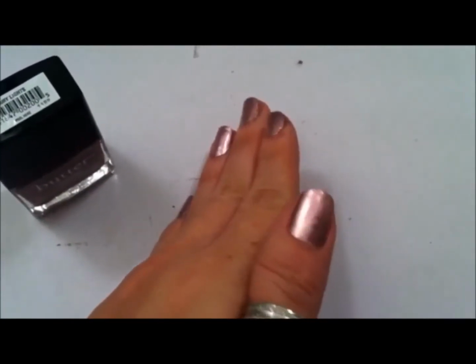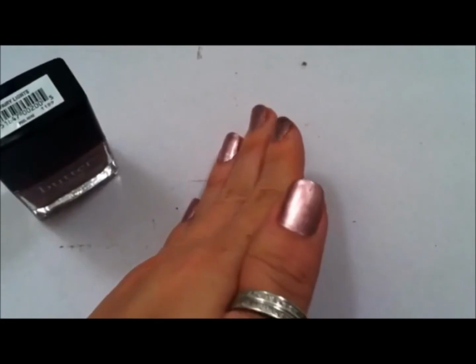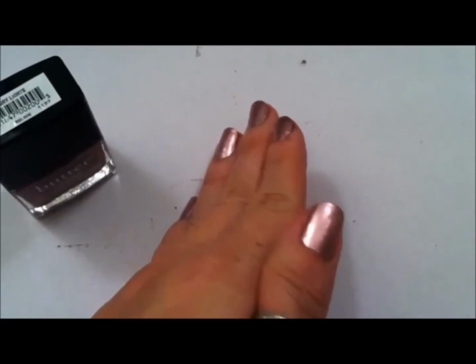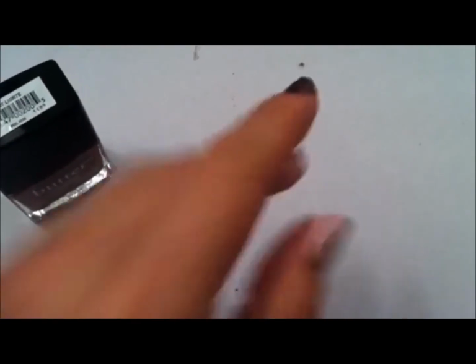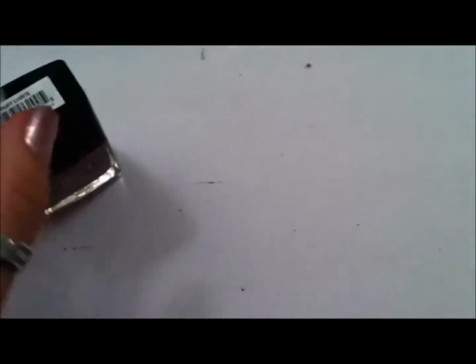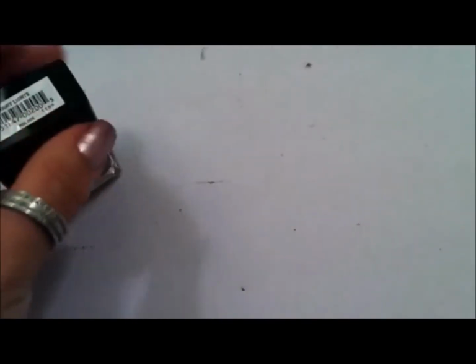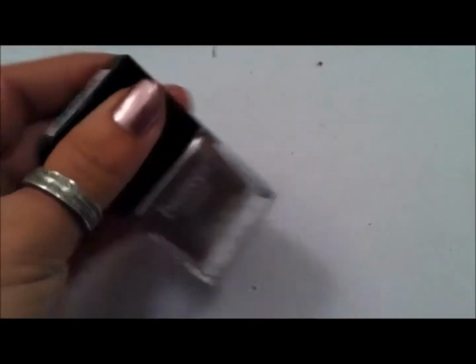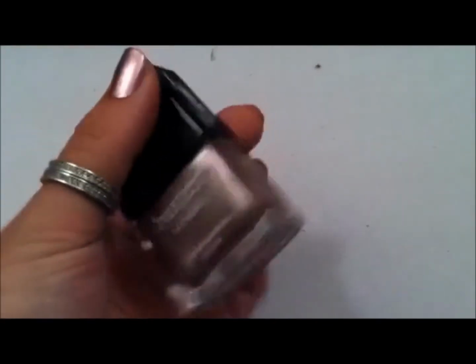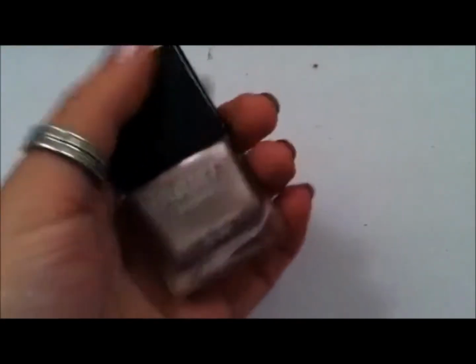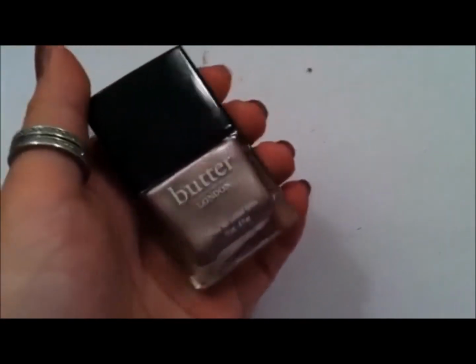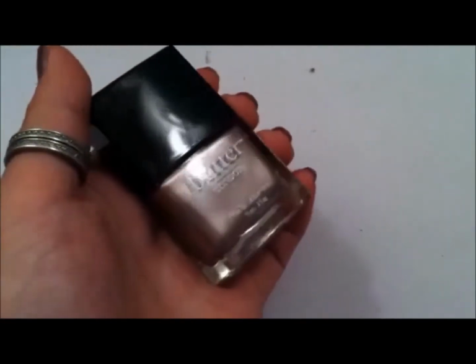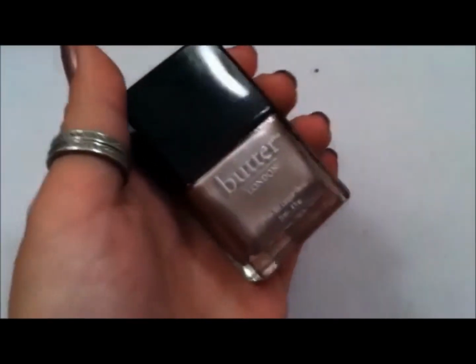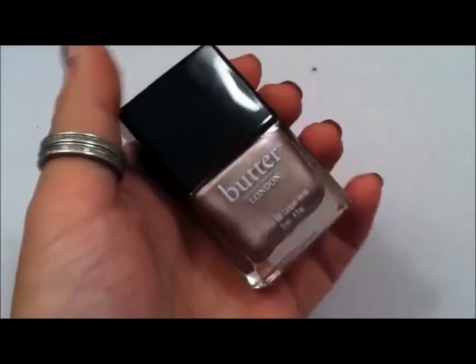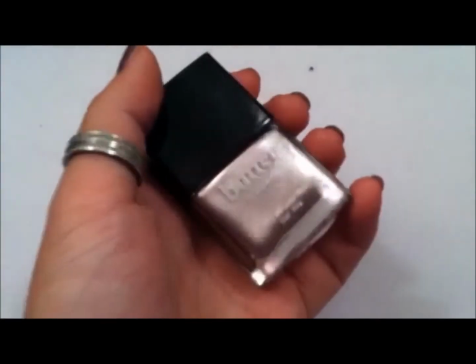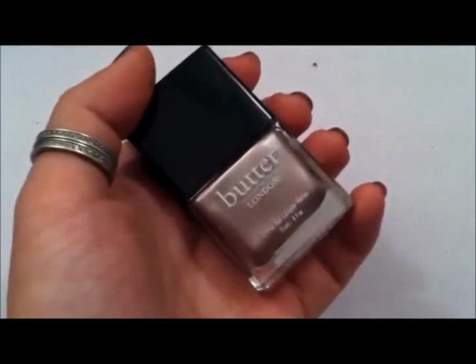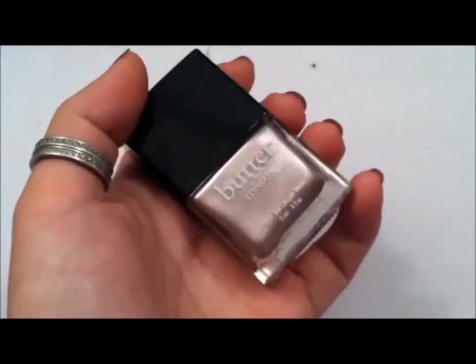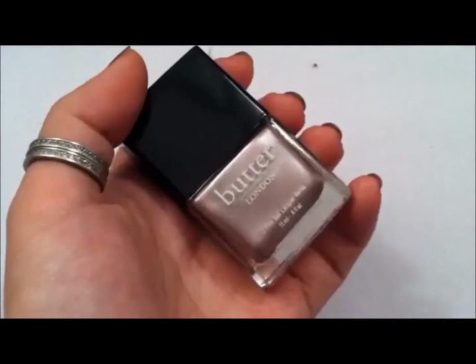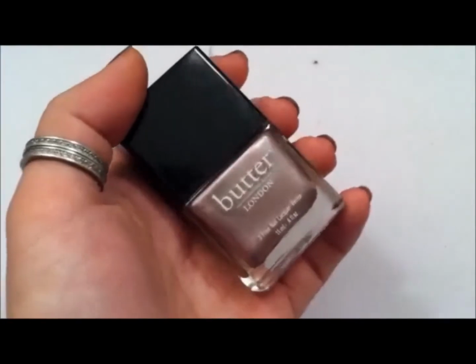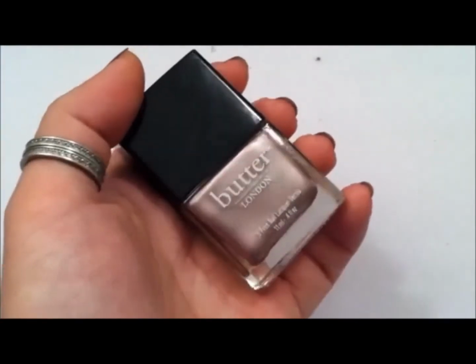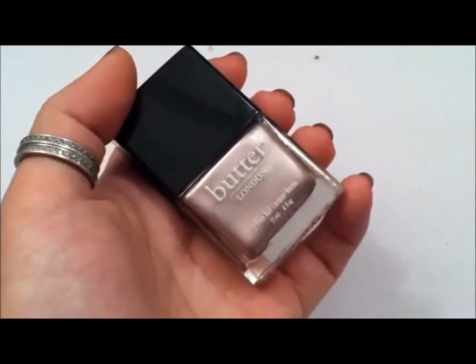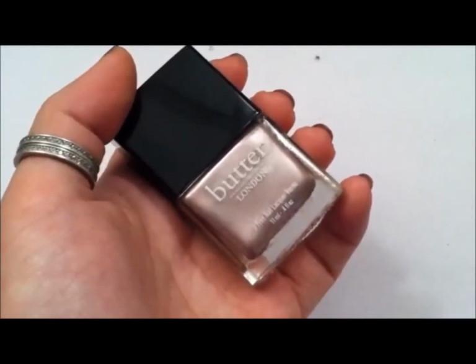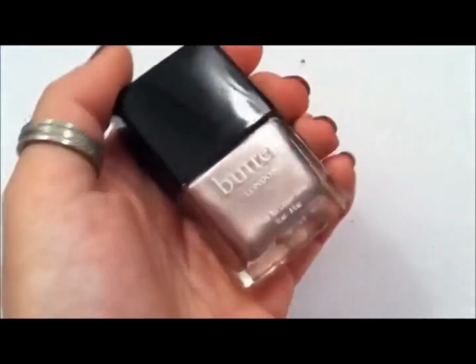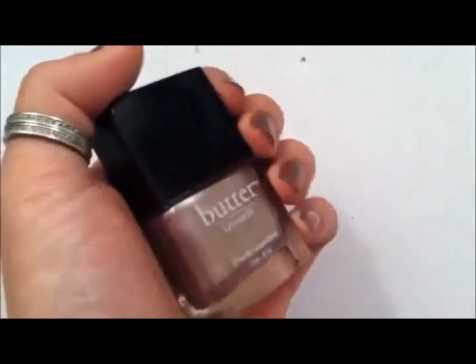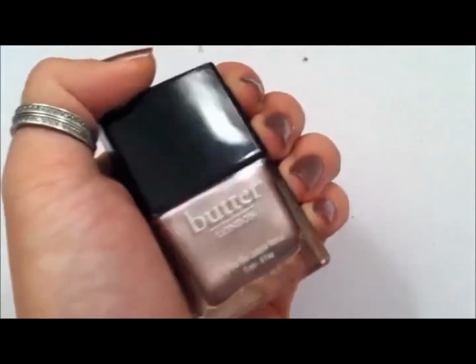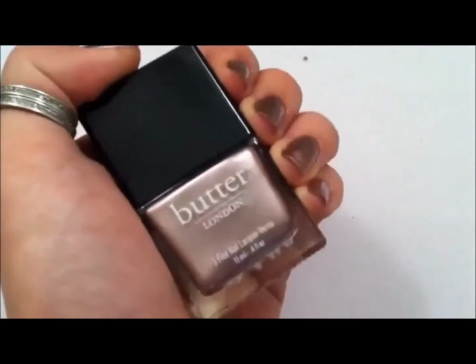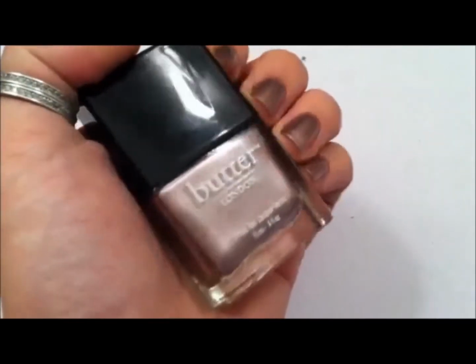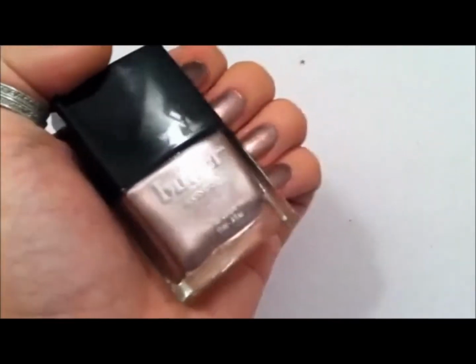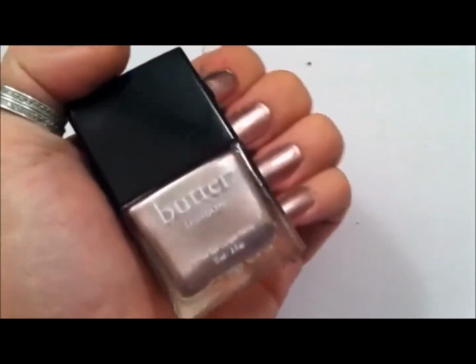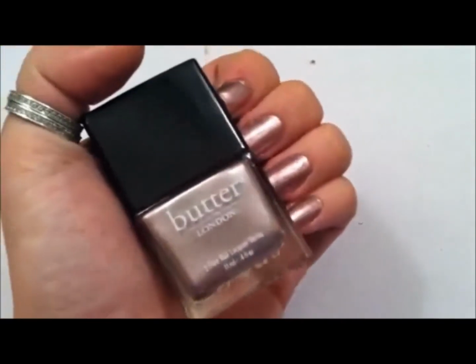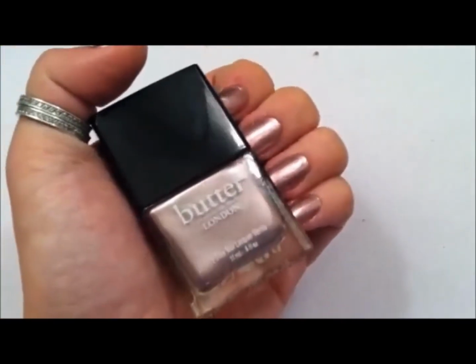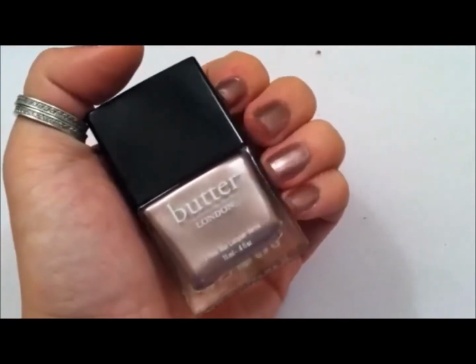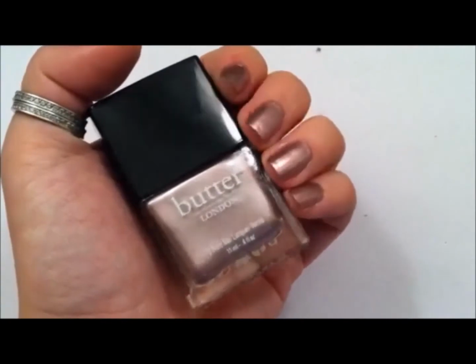It's a super high shine metallic mauve, kind of a light mauve color. So this is Butter London in Fairy Lights.